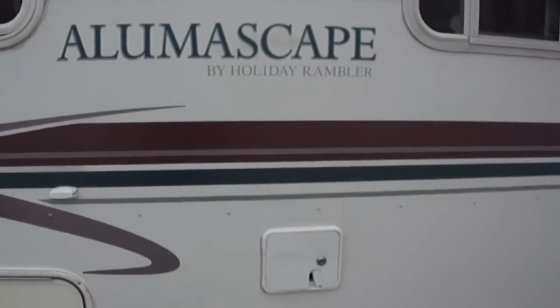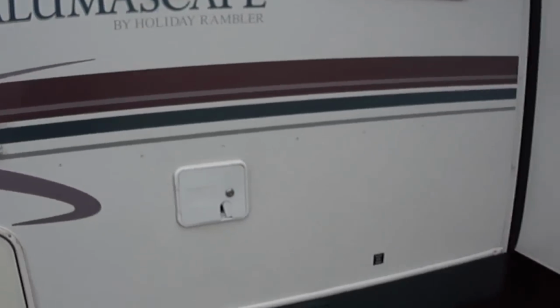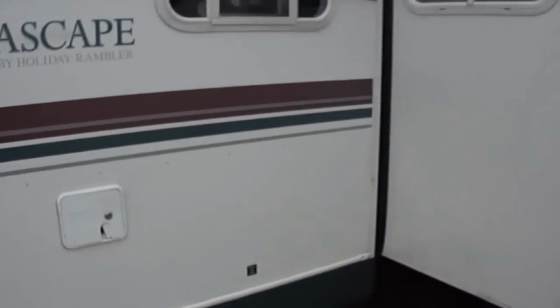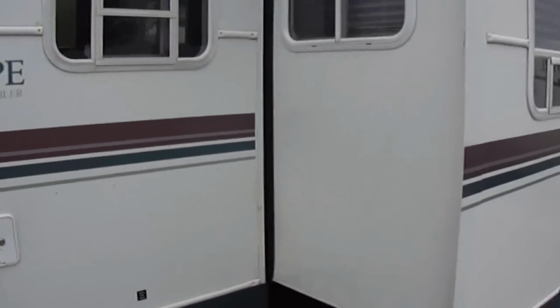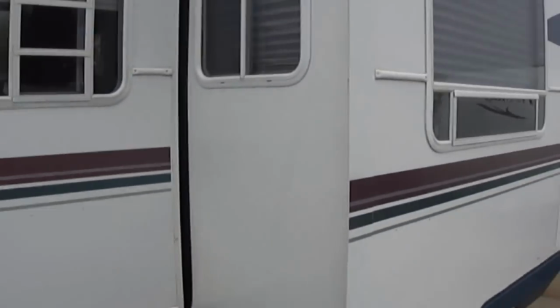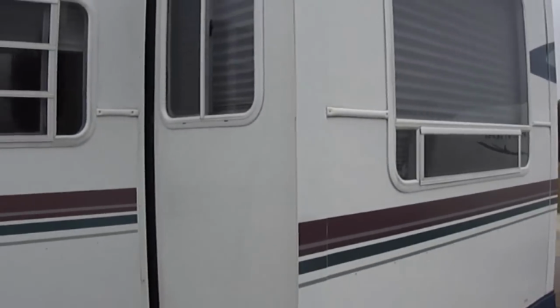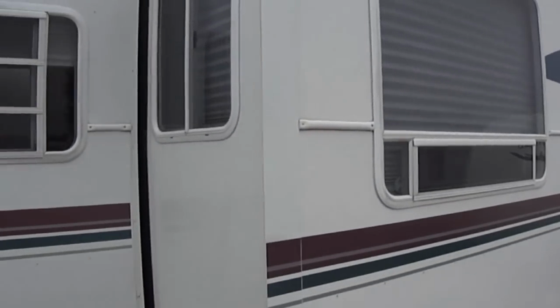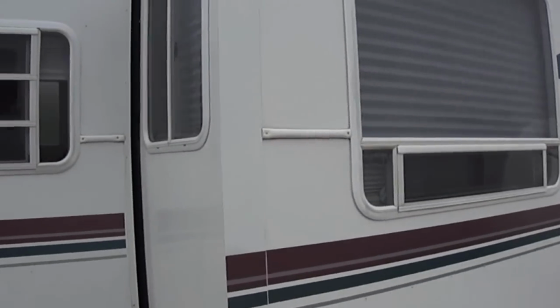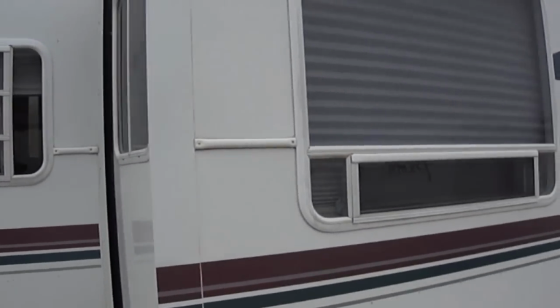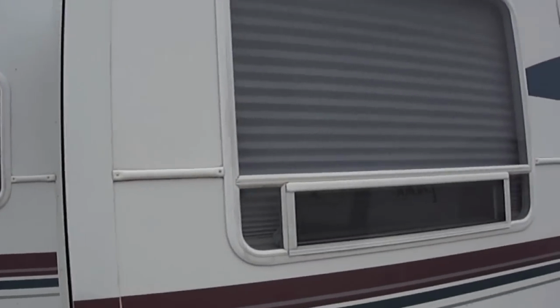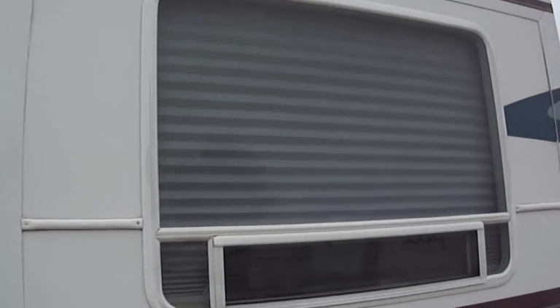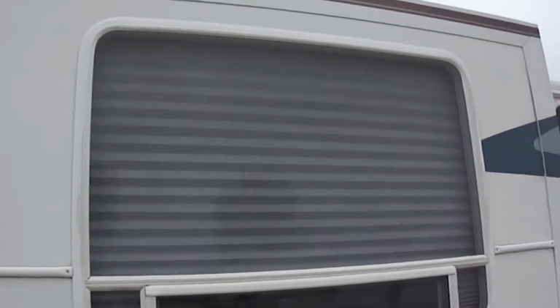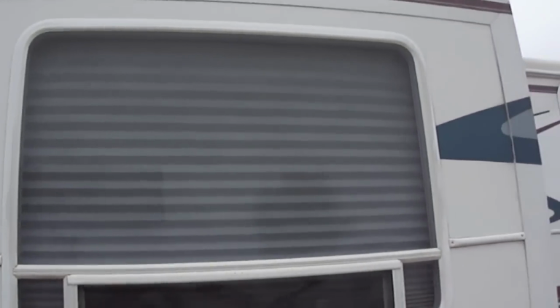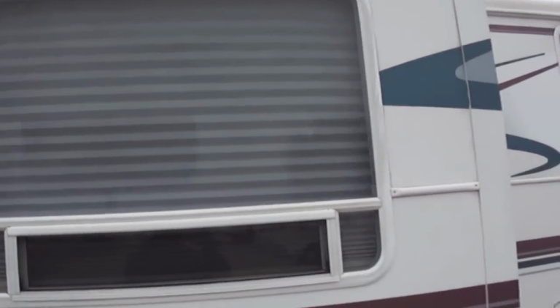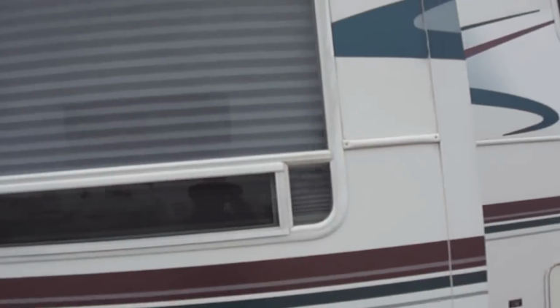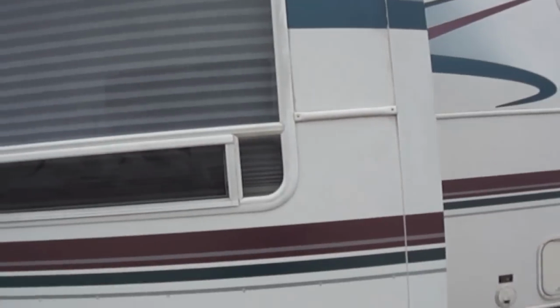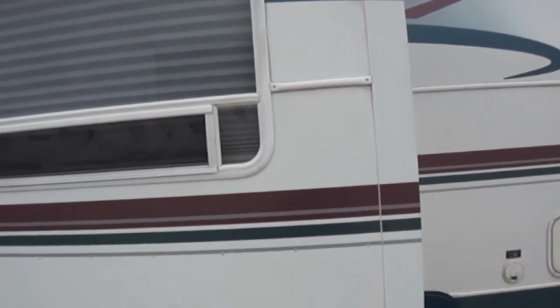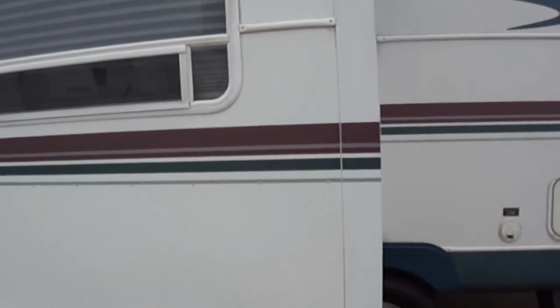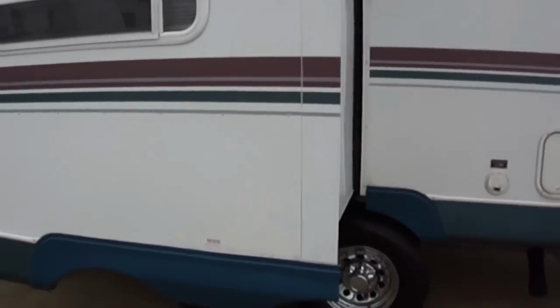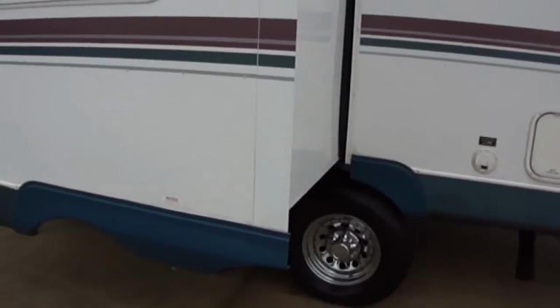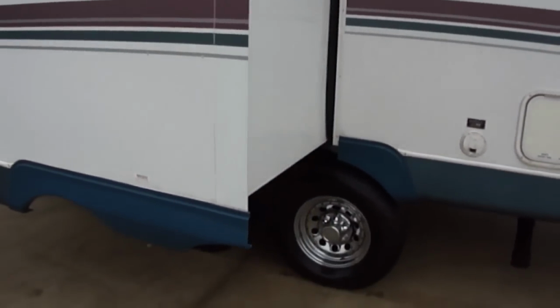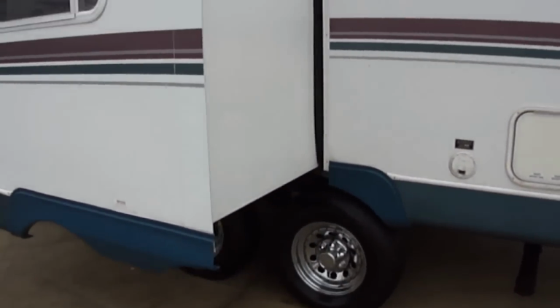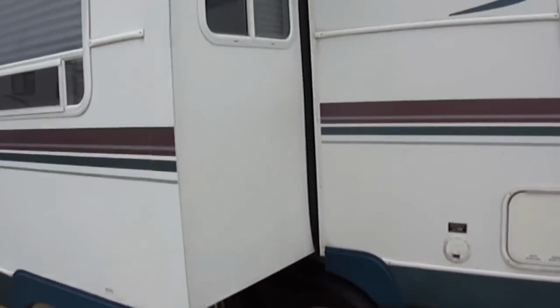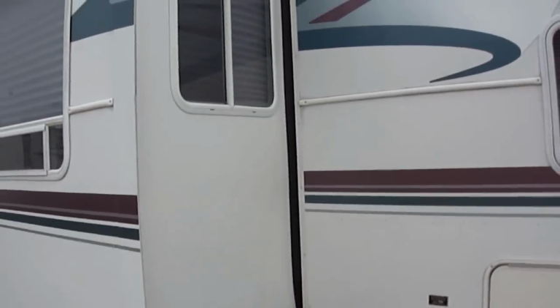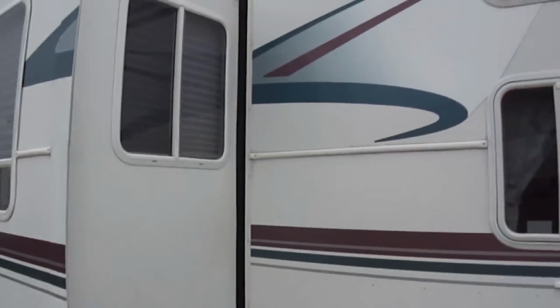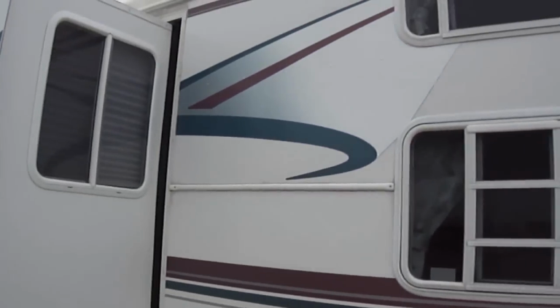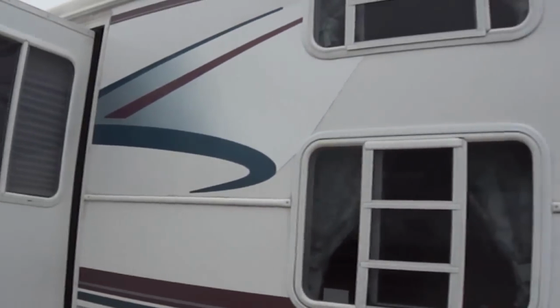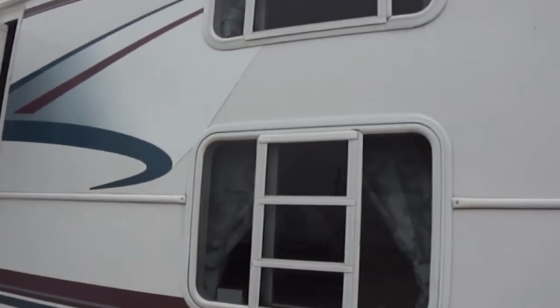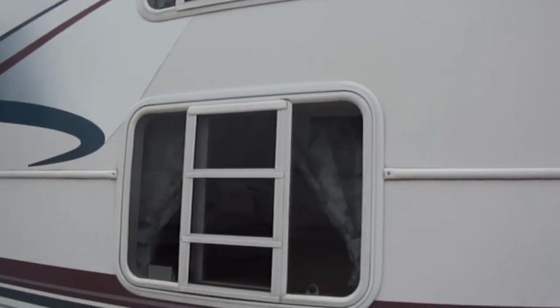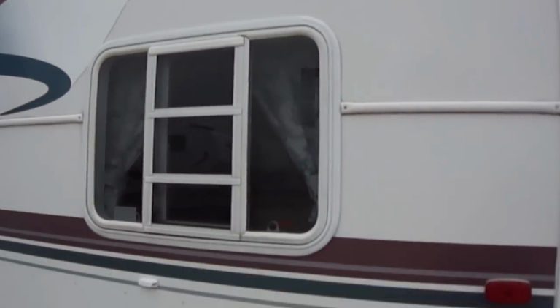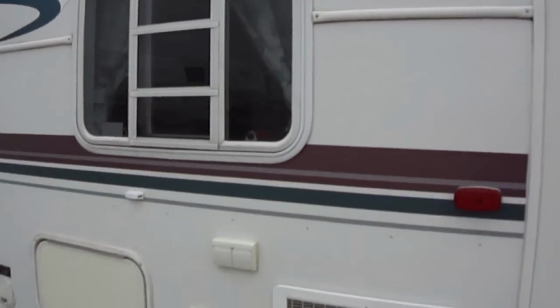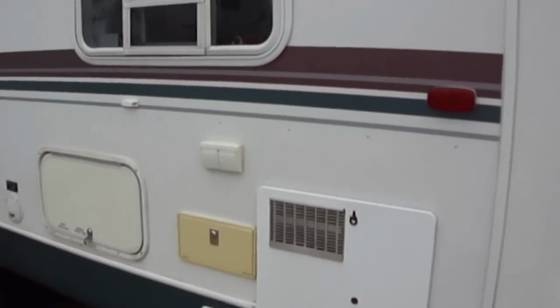This is a lightweight travel trailer, half-ton towable, weighs a little over 4,000 pounds, which means you can pull it with most half-ton trucks.